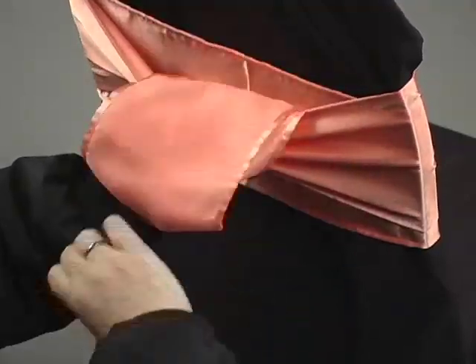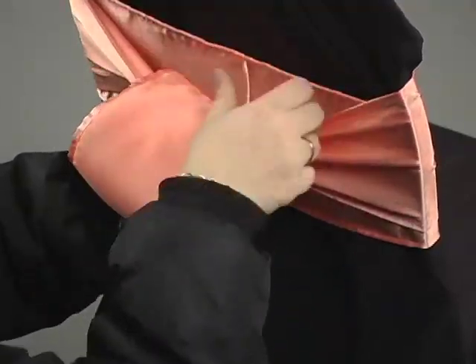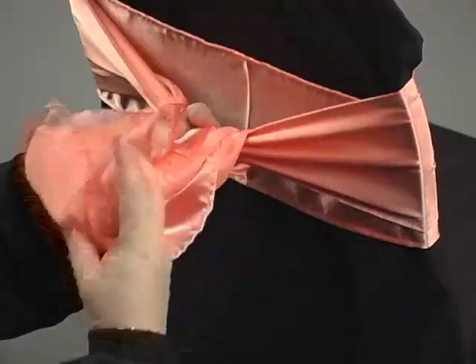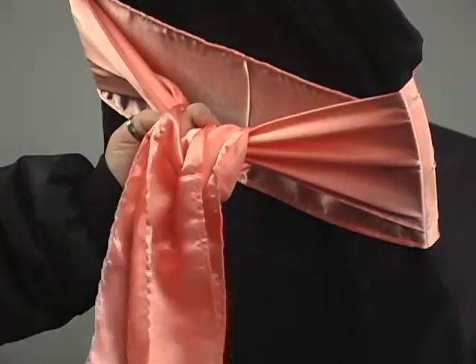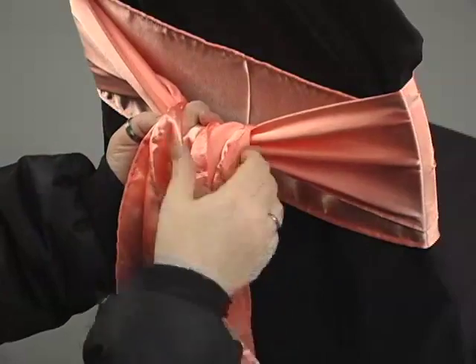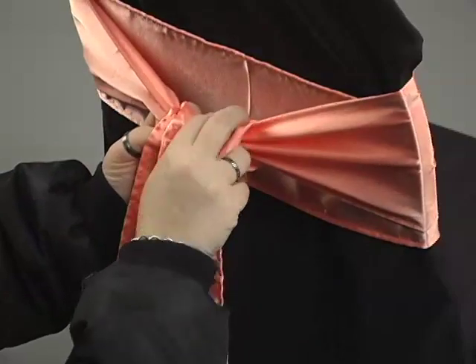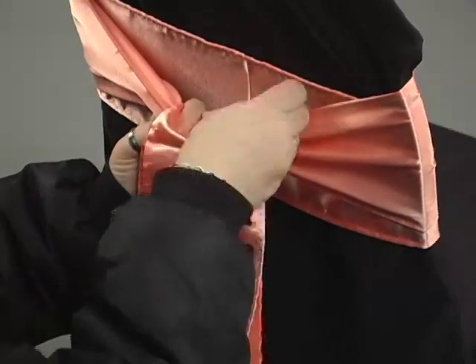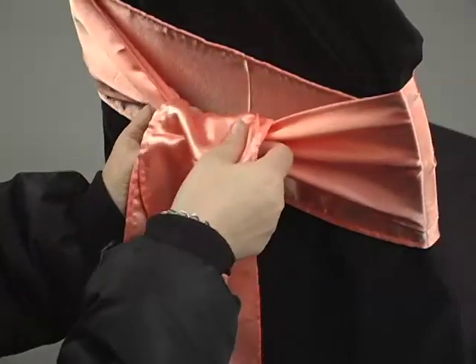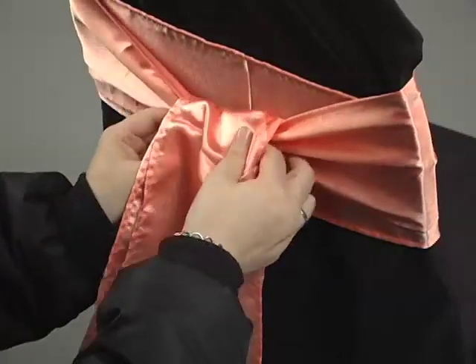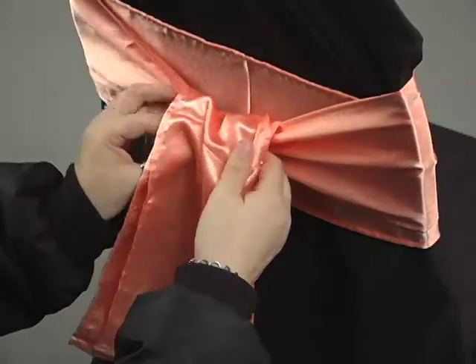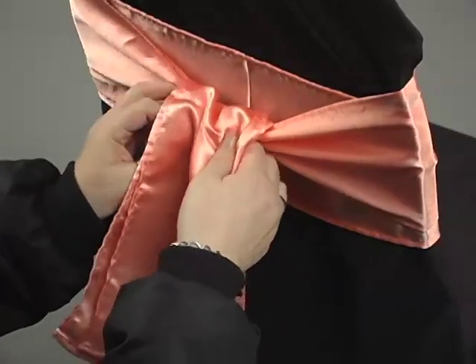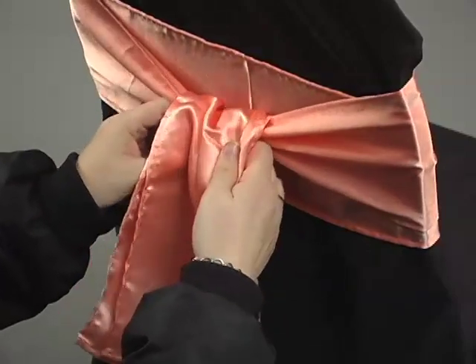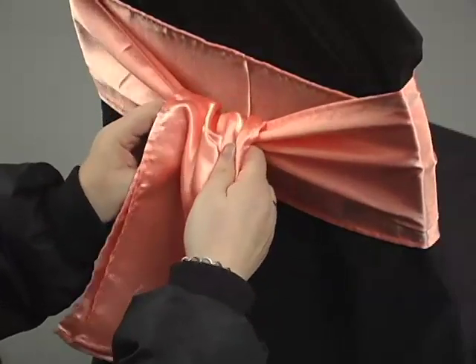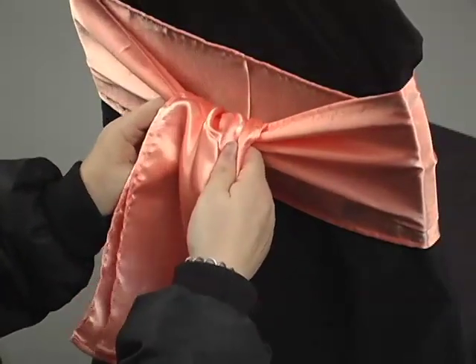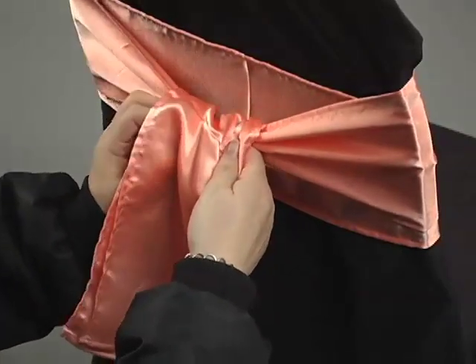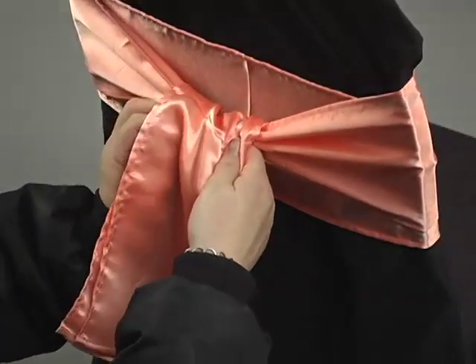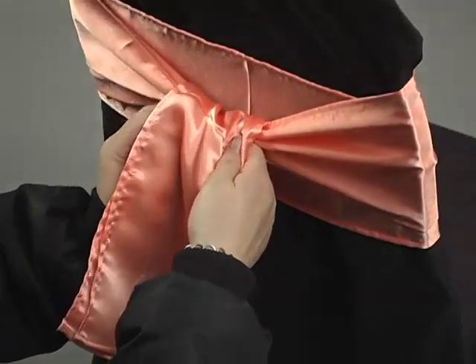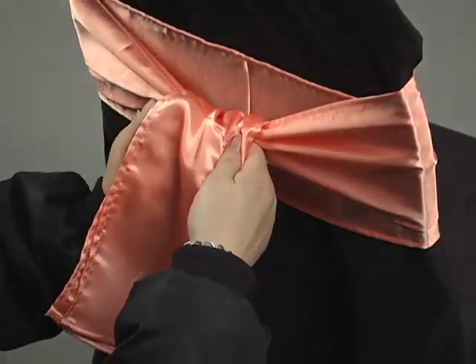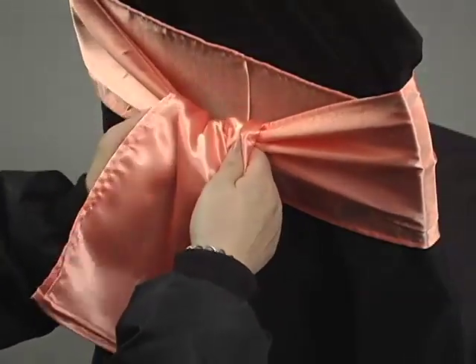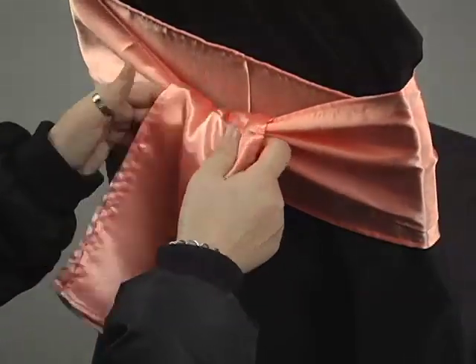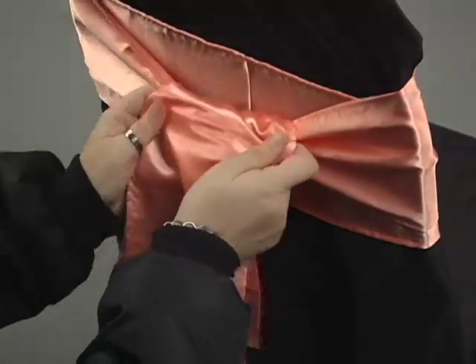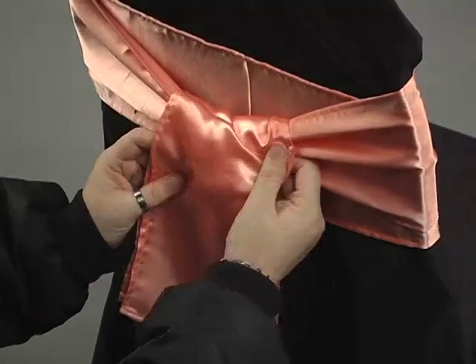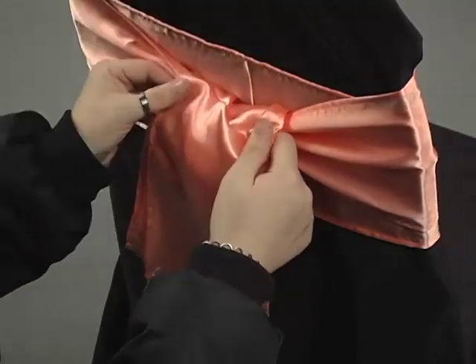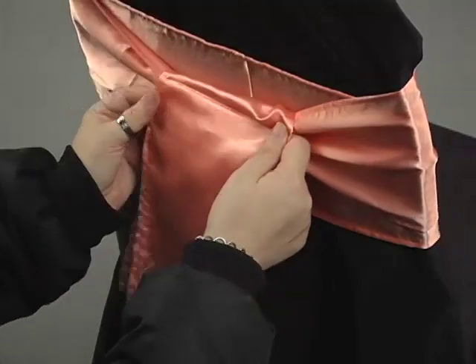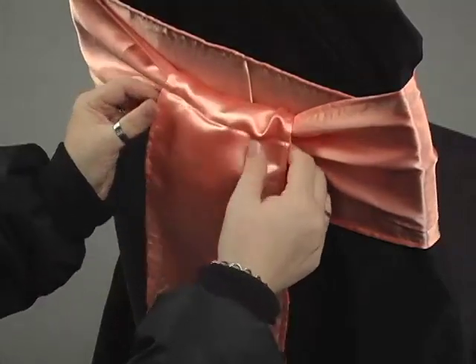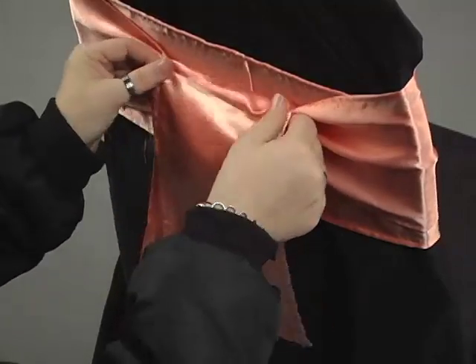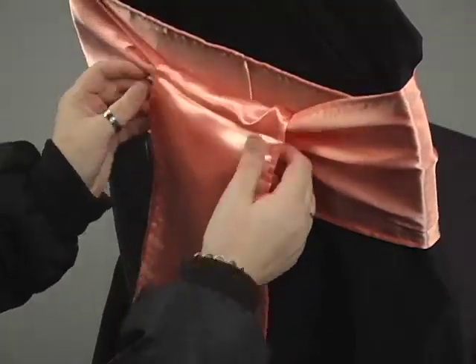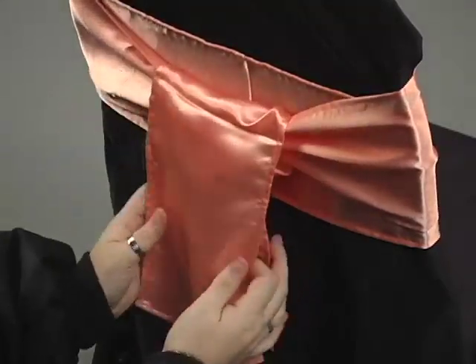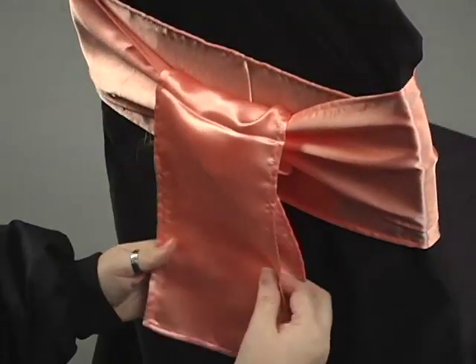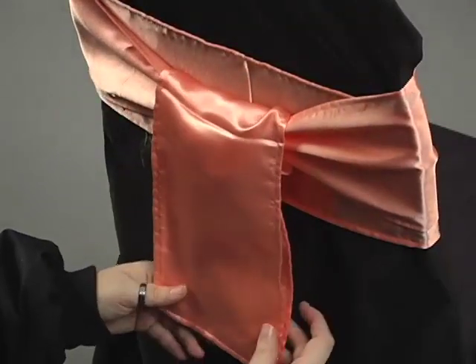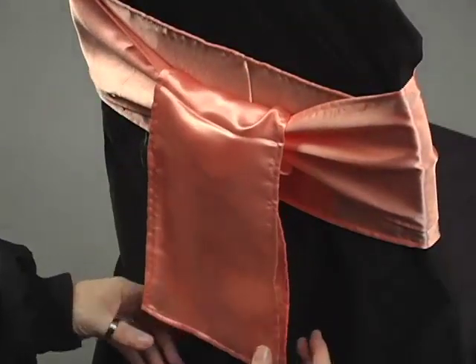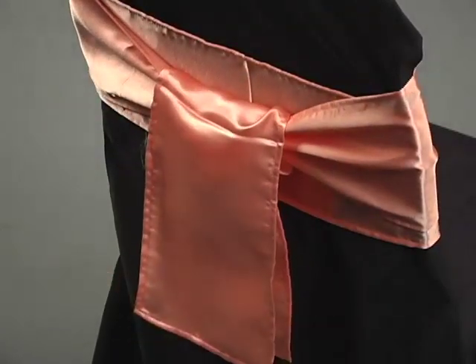You can also tie a bow instead. With its shorter tail, the wrap looks both formal and elegant, perfect for any occasion.